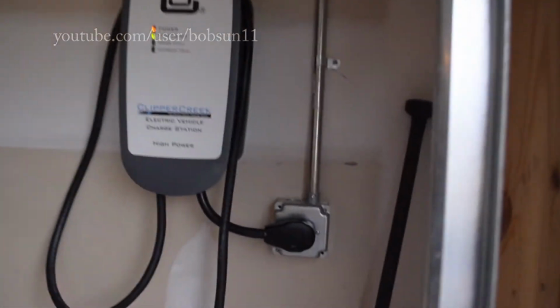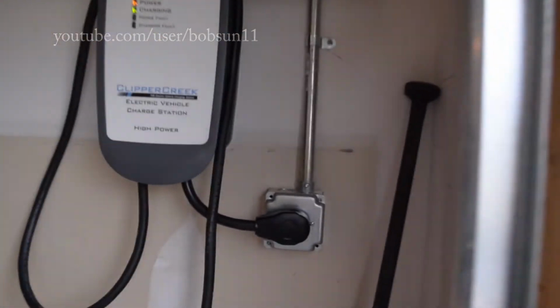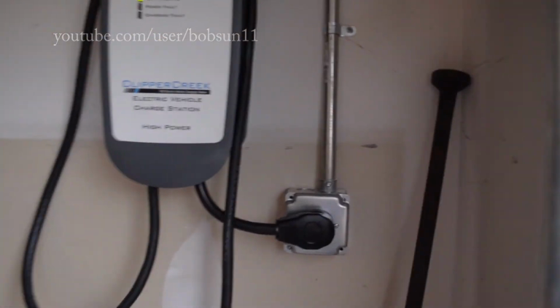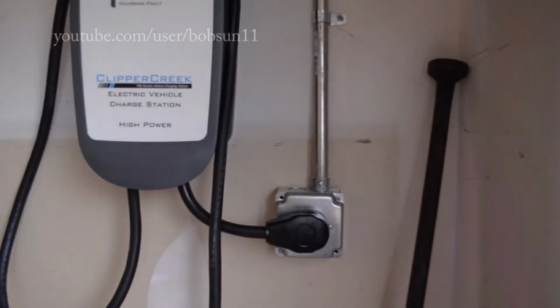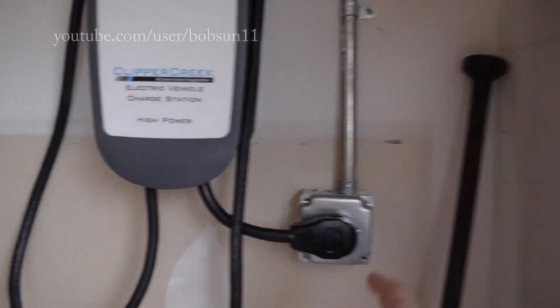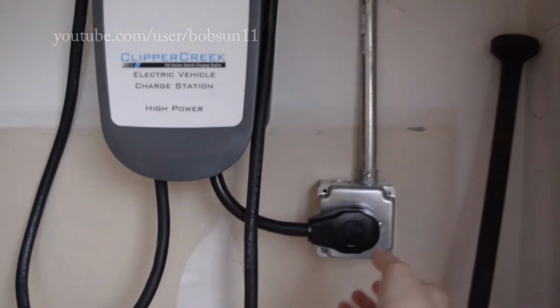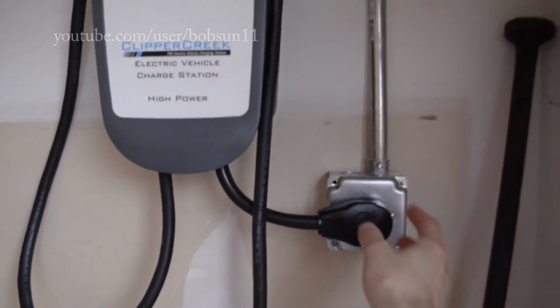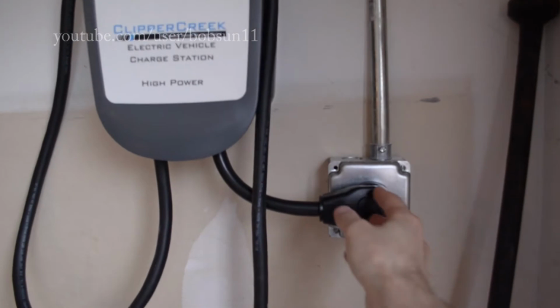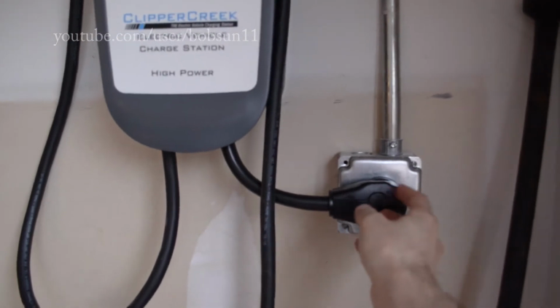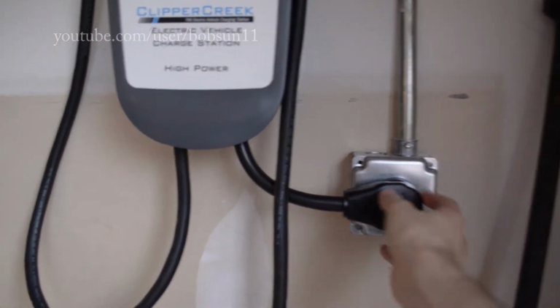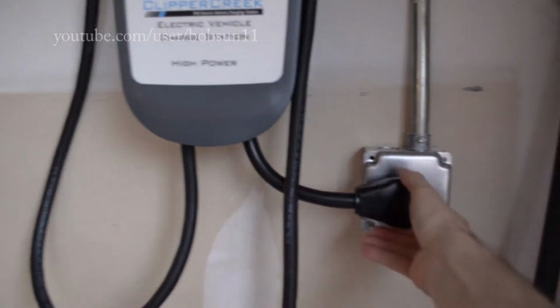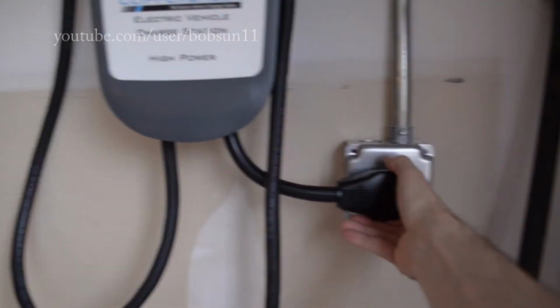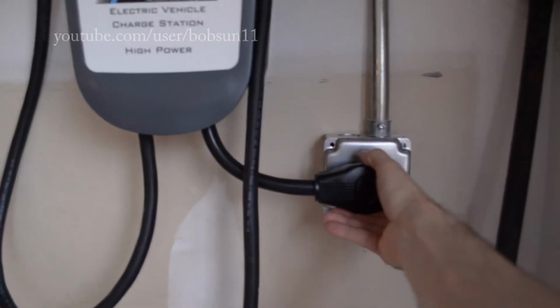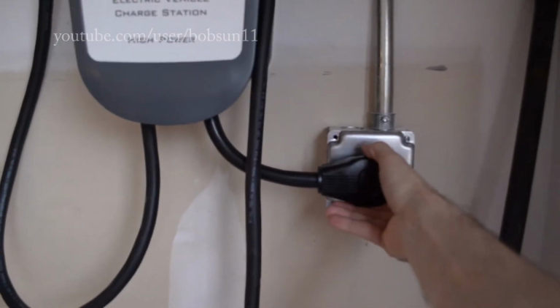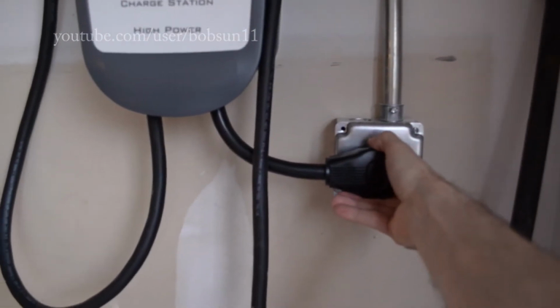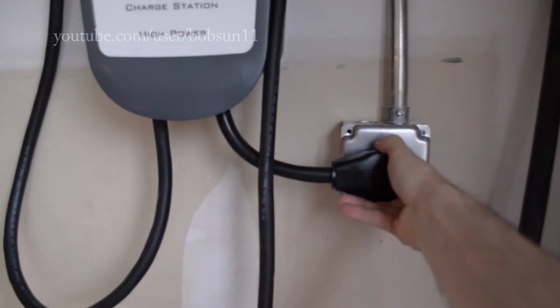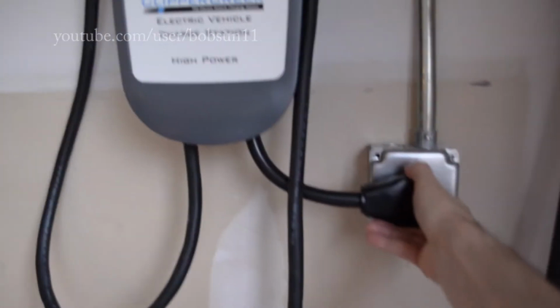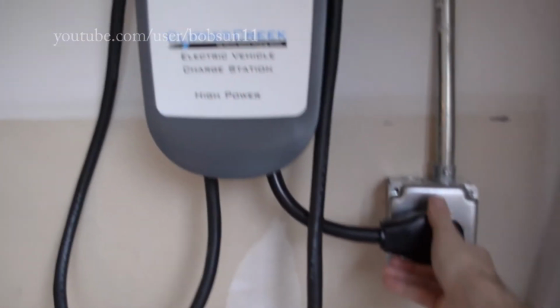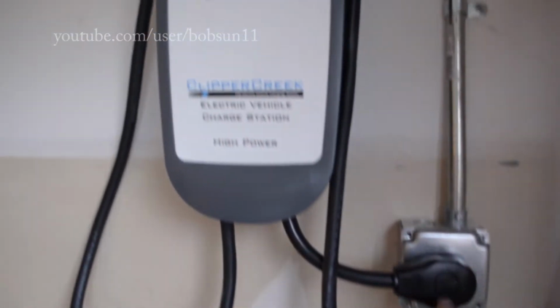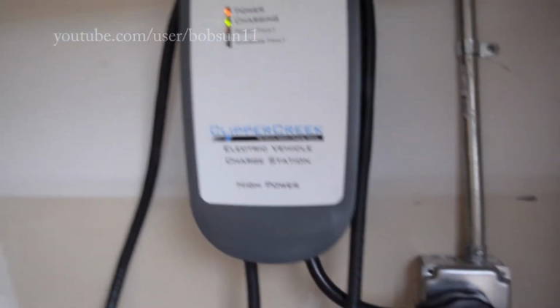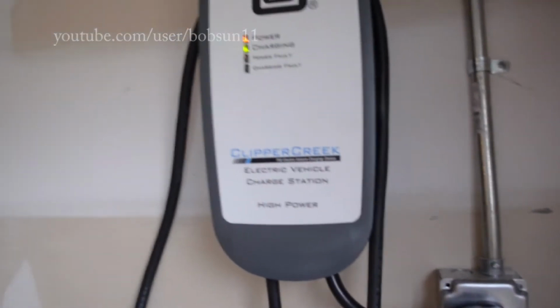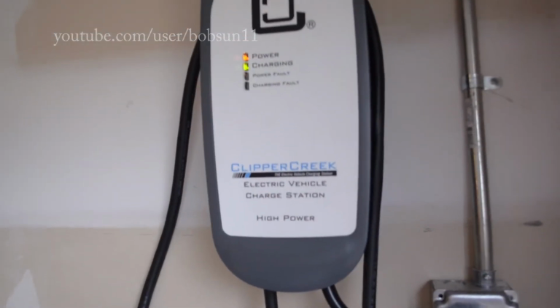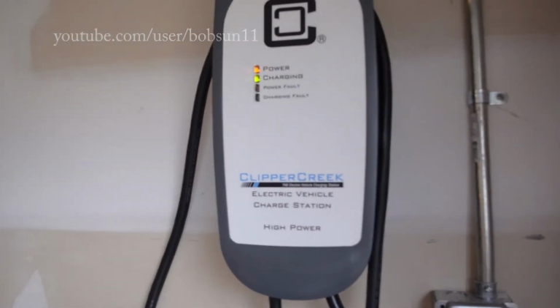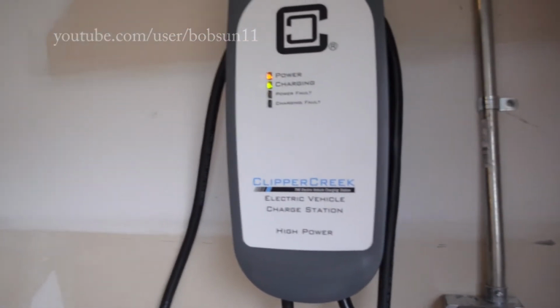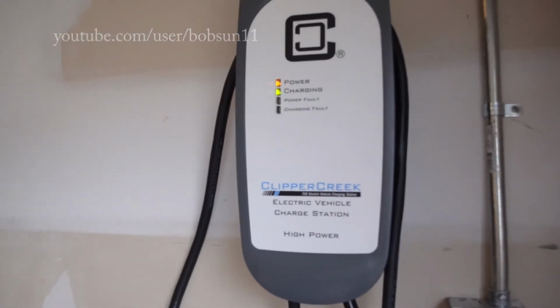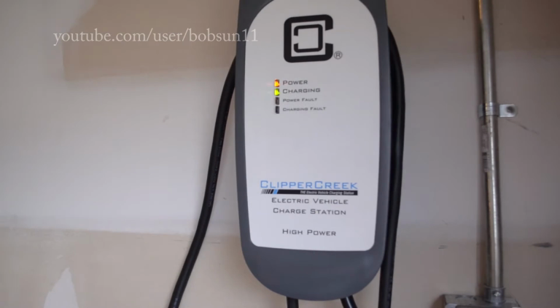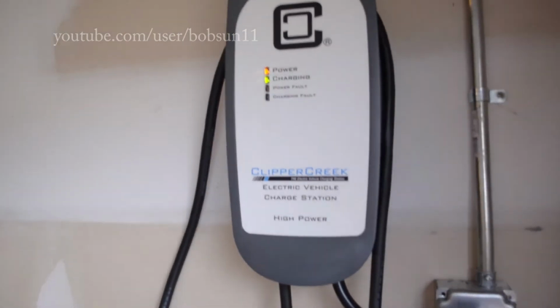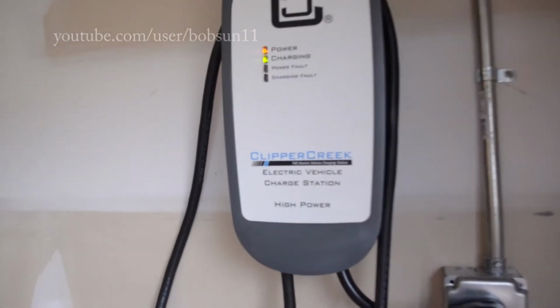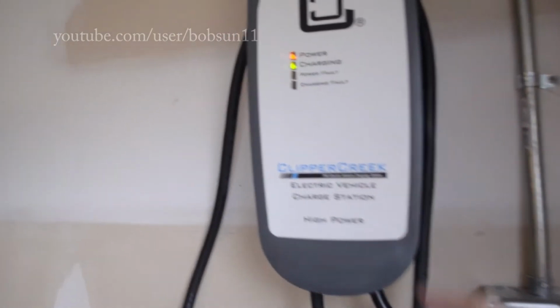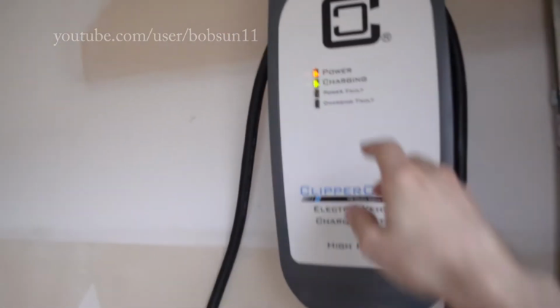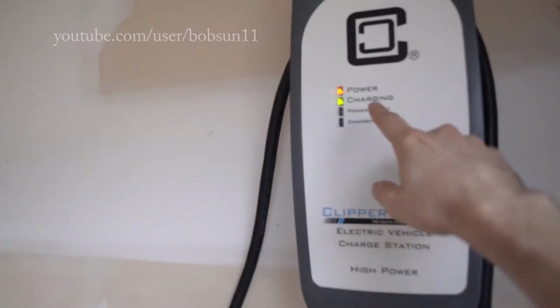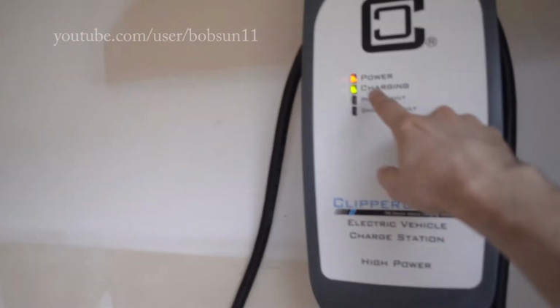In this case for the Clipper Creek it's a right angle — it's sideways. The plug cord is very short, as you can see, so be mindful about this.